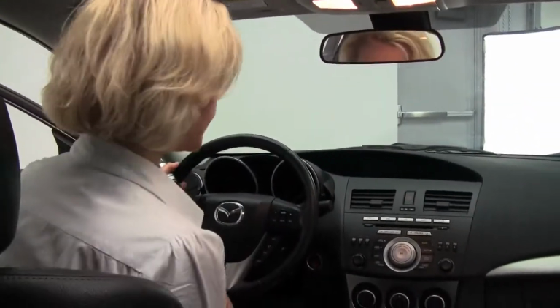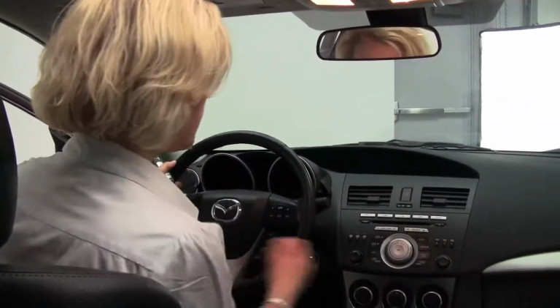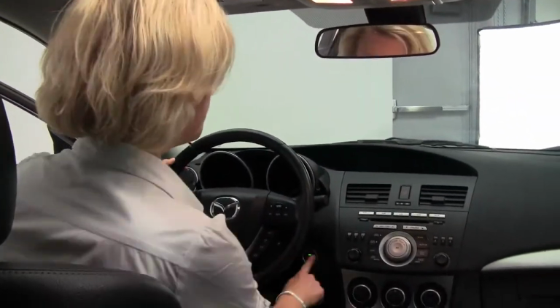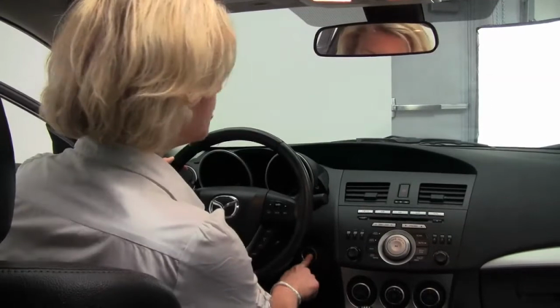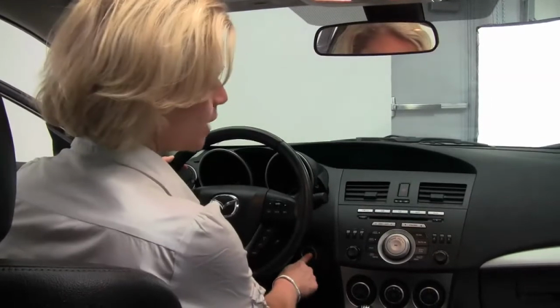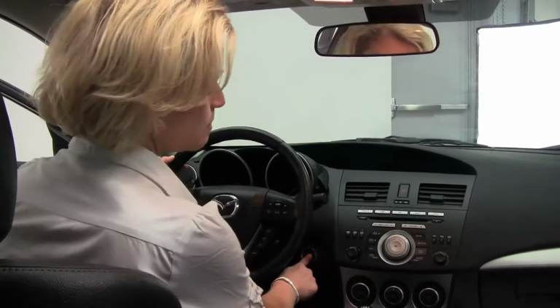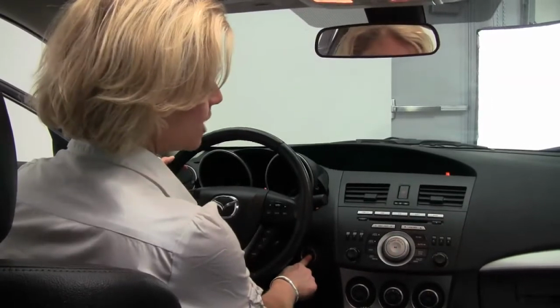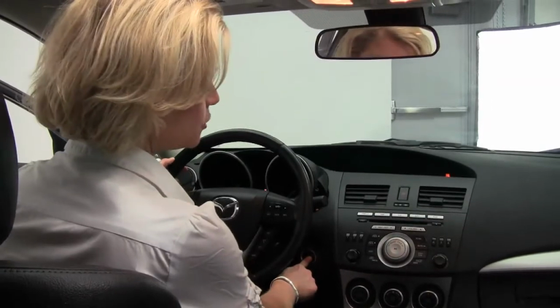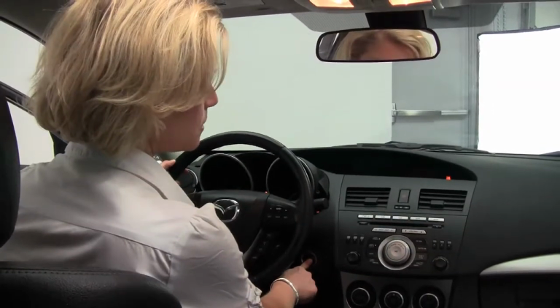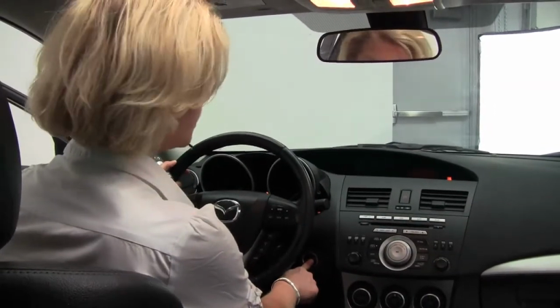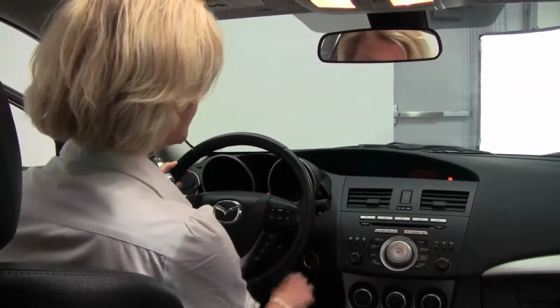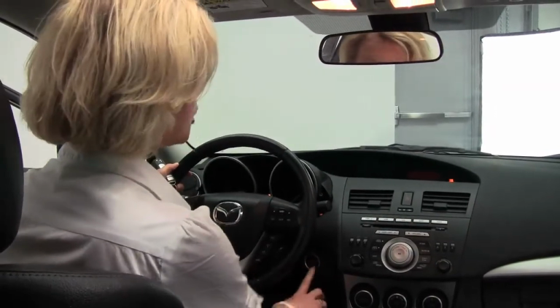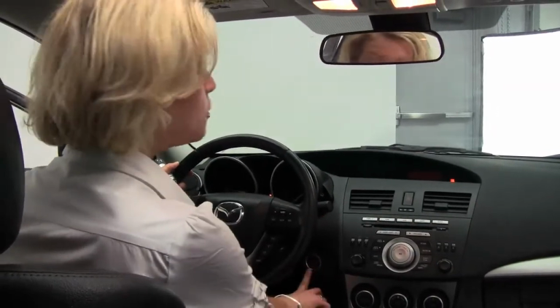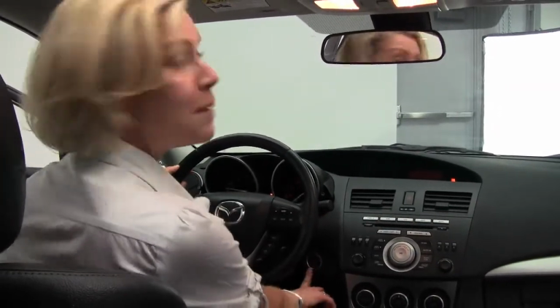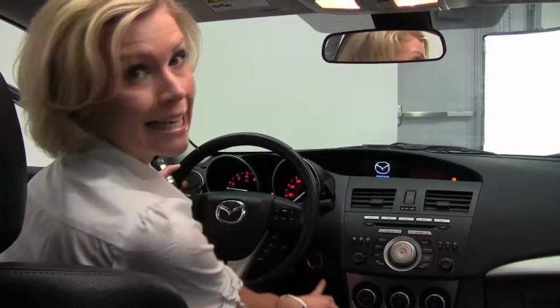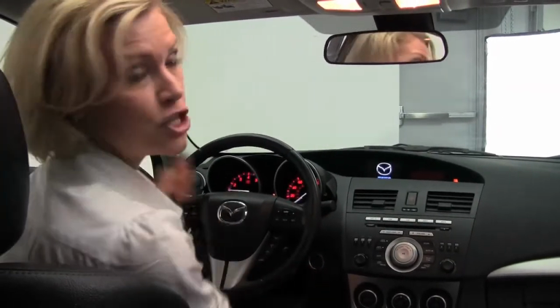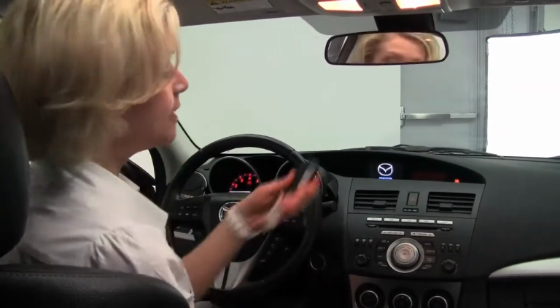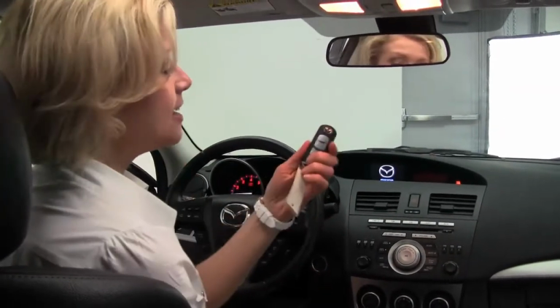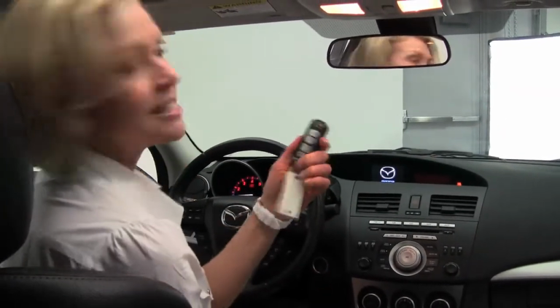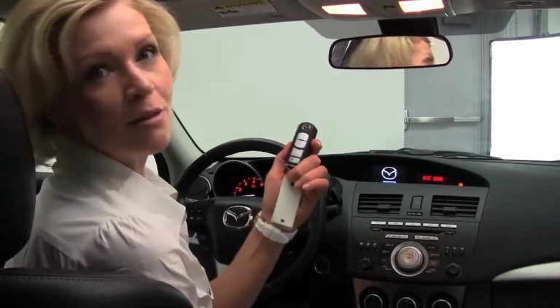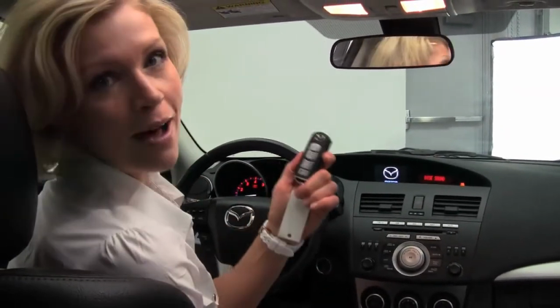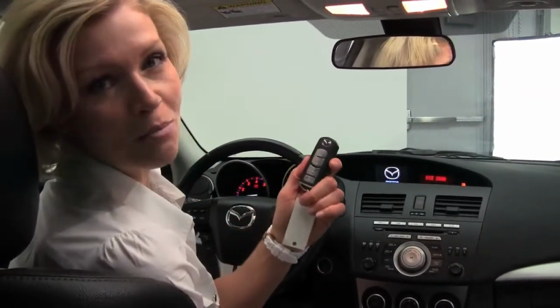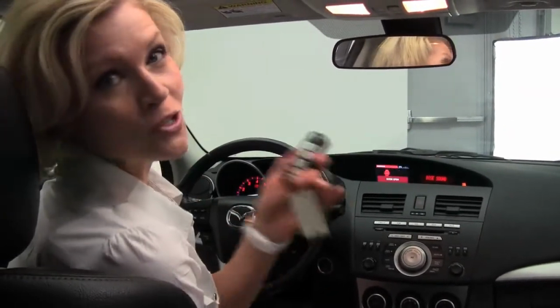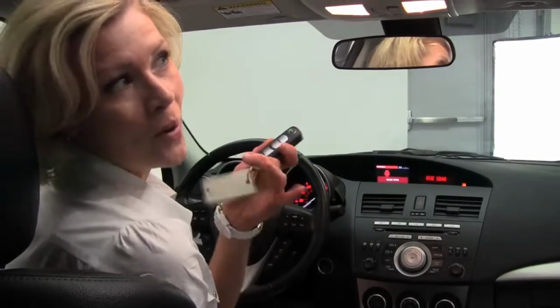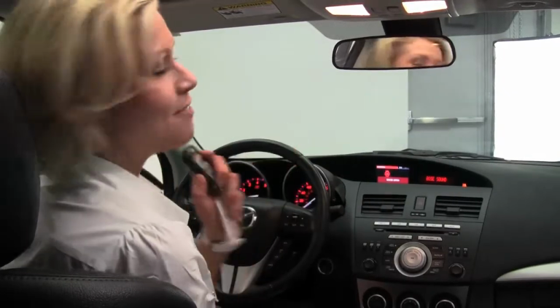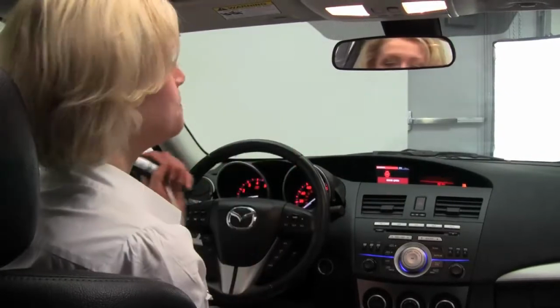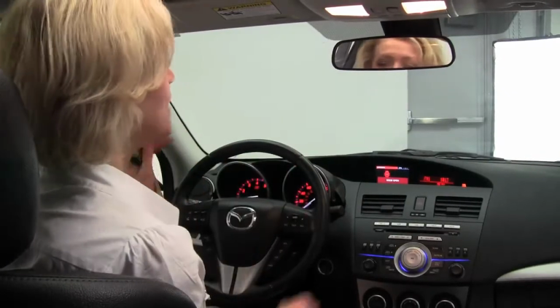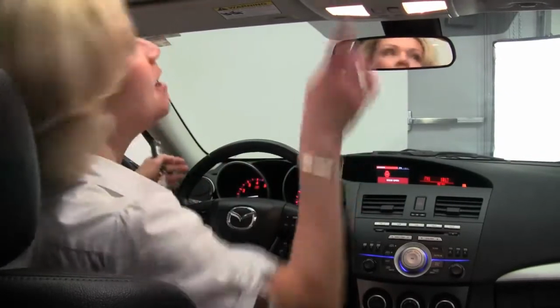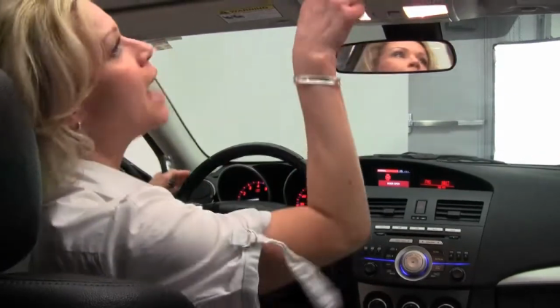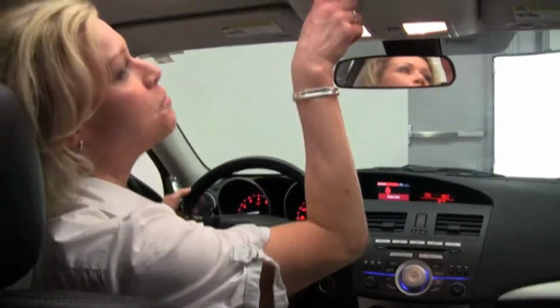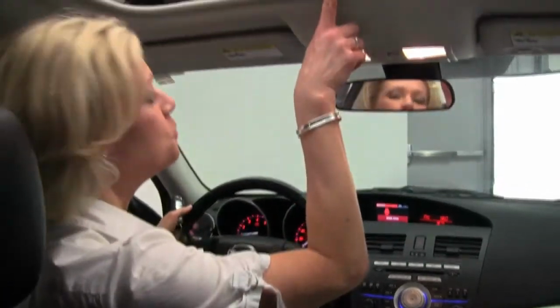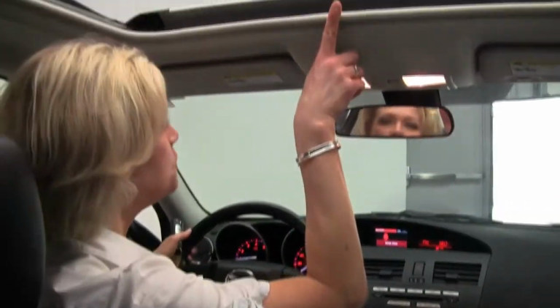Six-speed manual transmission, so I put my foot on the clutch — push-button ignition. The key can stay in my pocket, purse, wherever. Power moonroof as well.